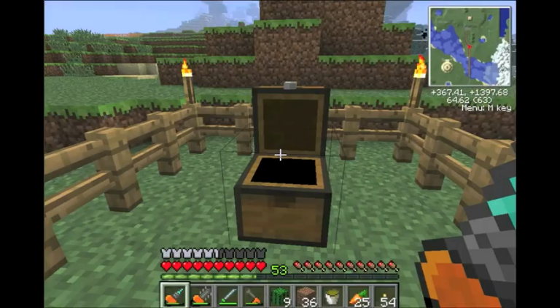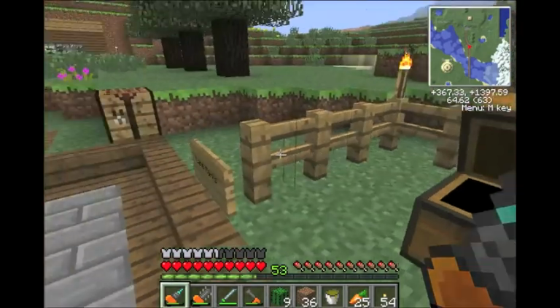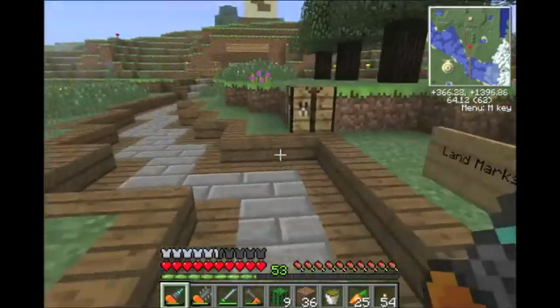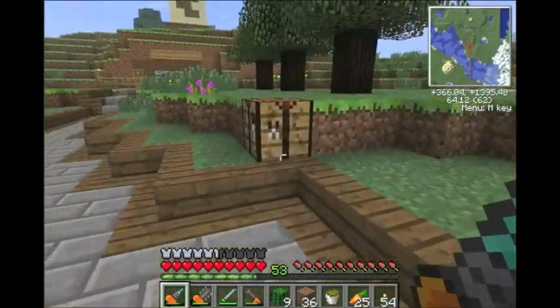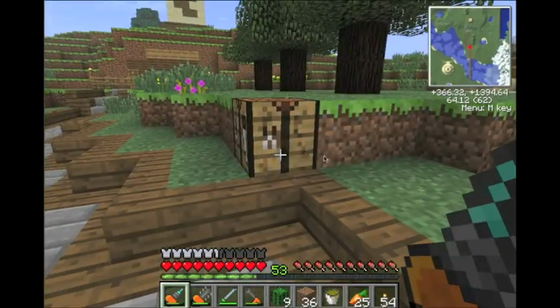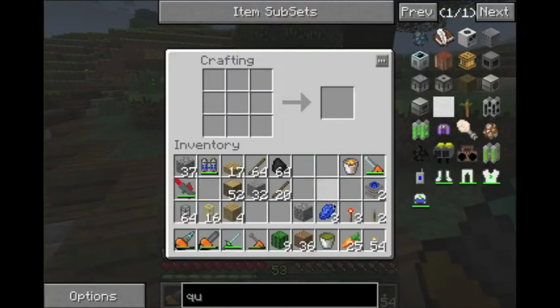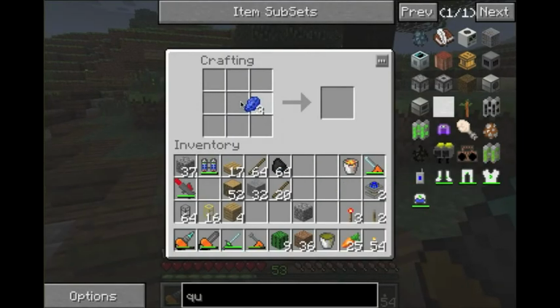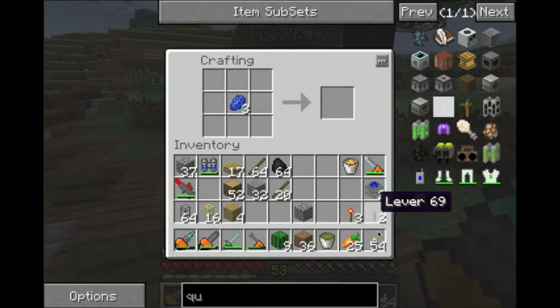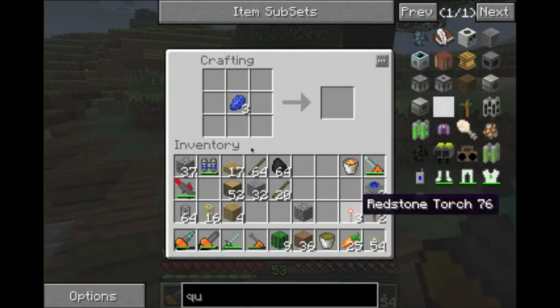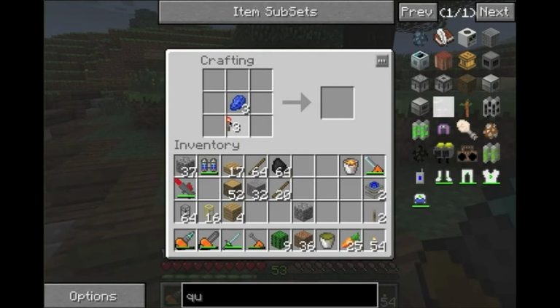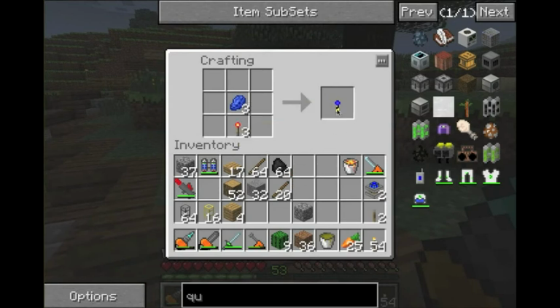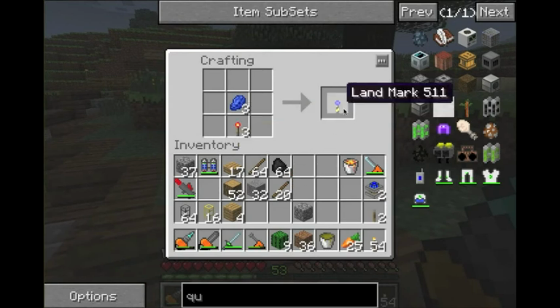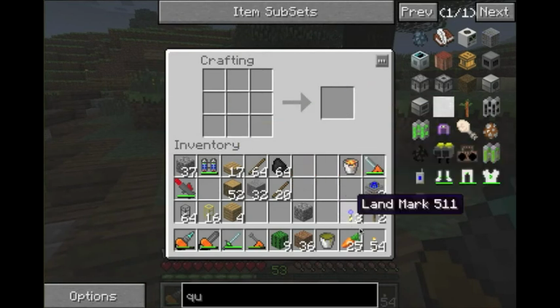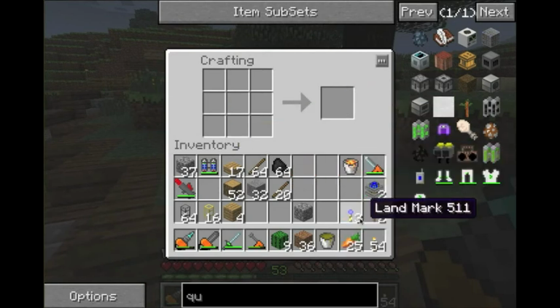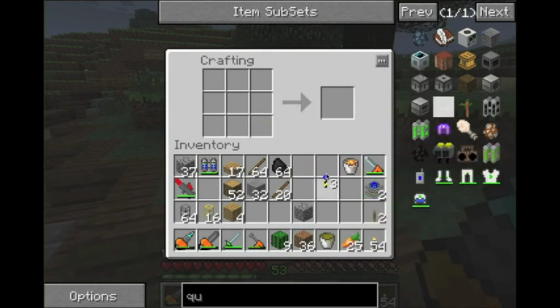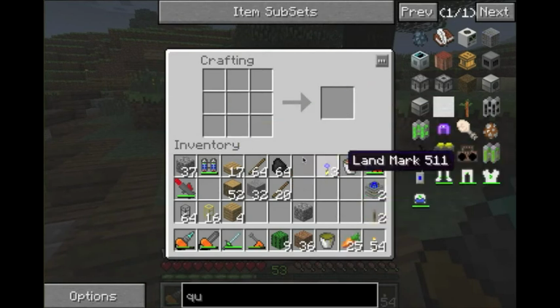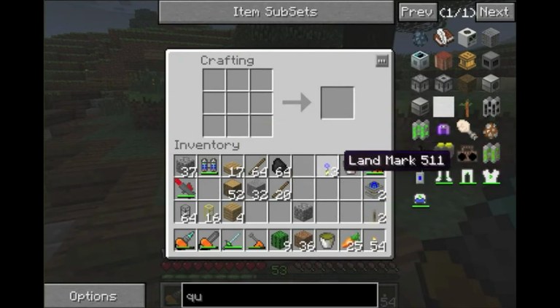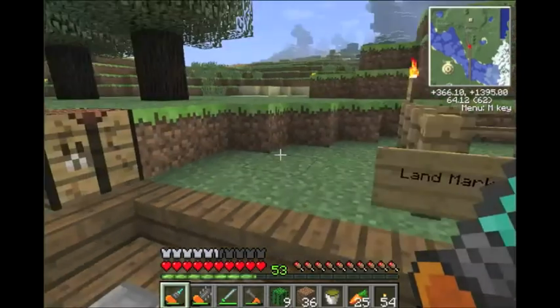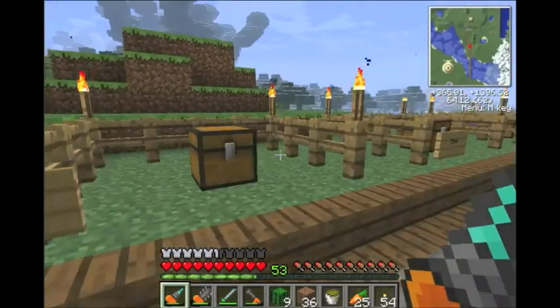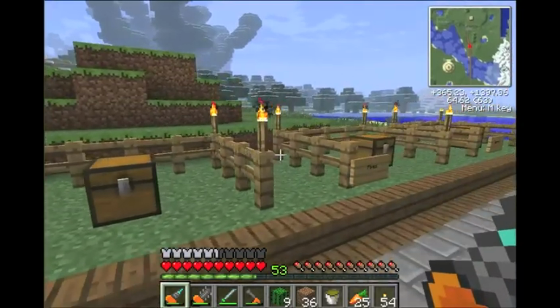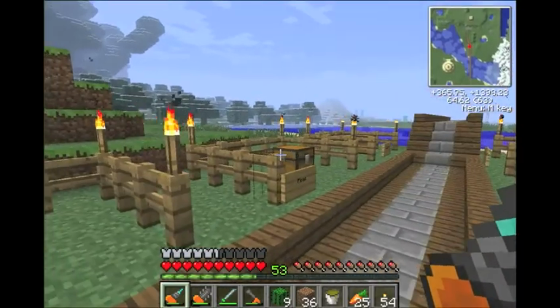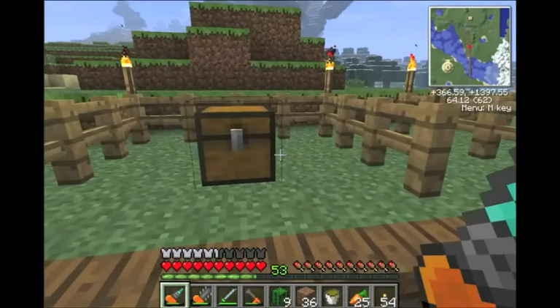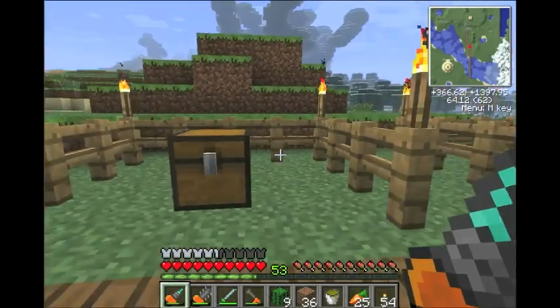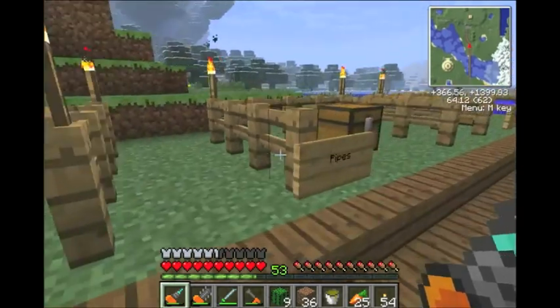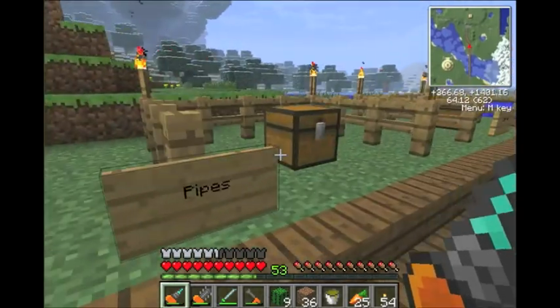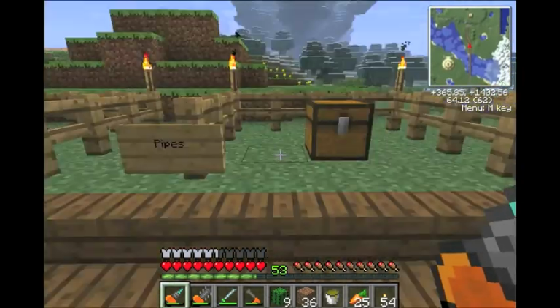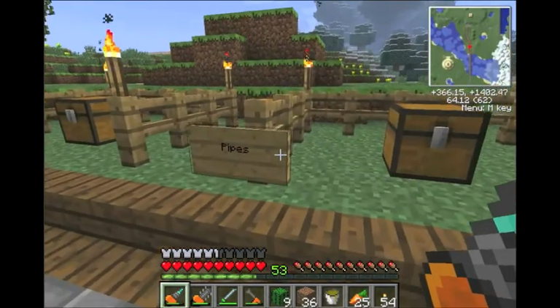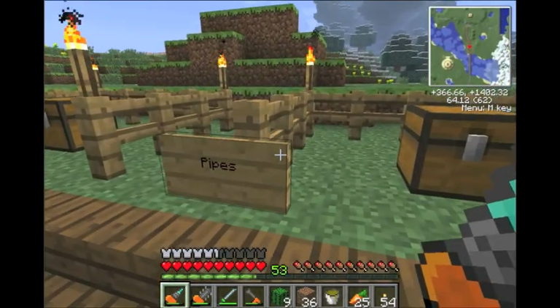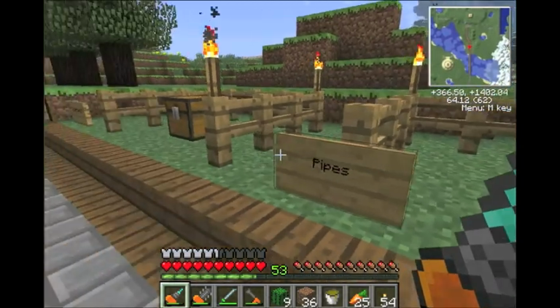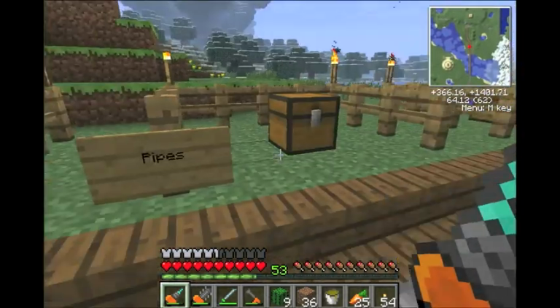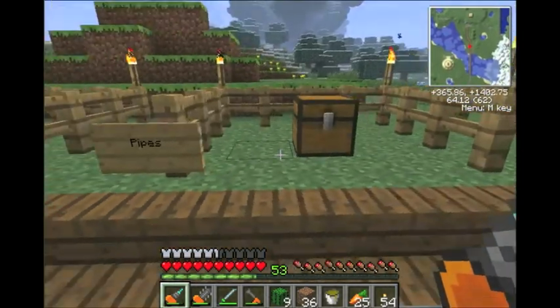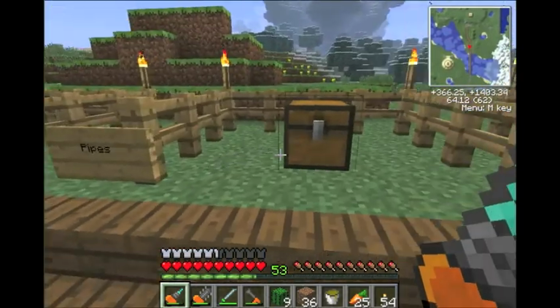So they're pretty simple. You need three for a quarry, though you can do it with four — there's just no point. We'll make those real quick. The next thing you're going to need are pipes.